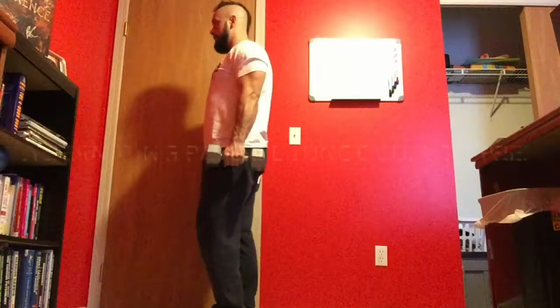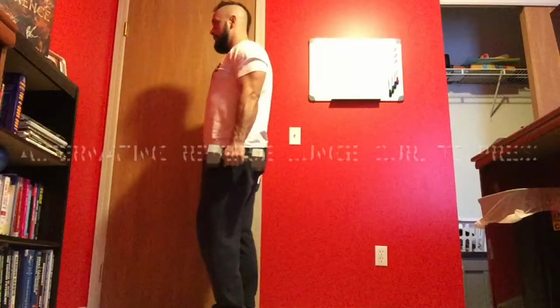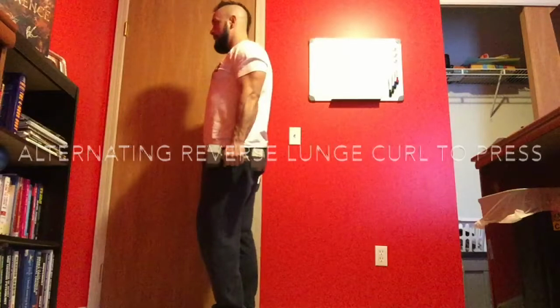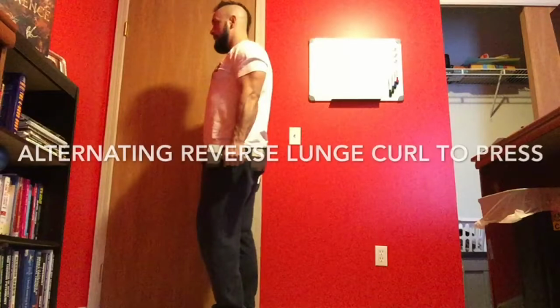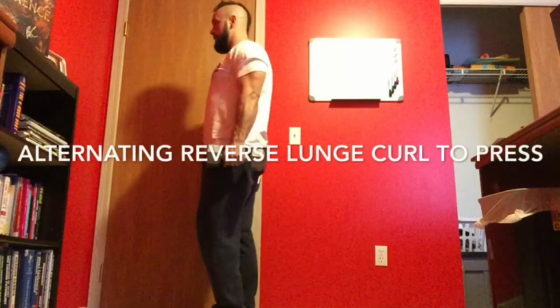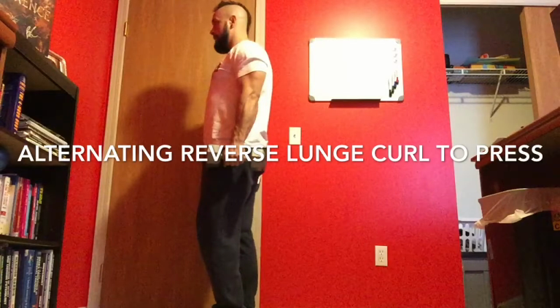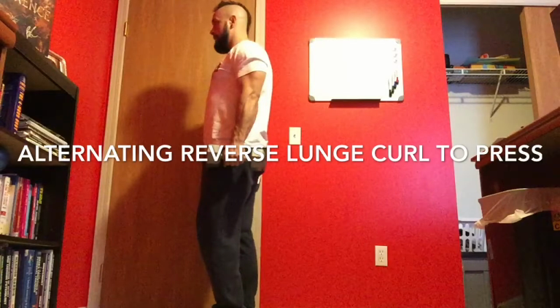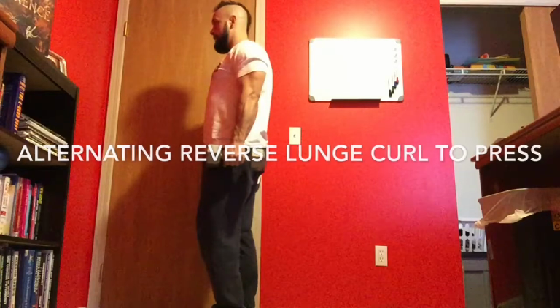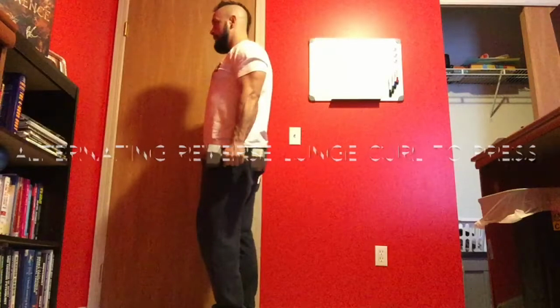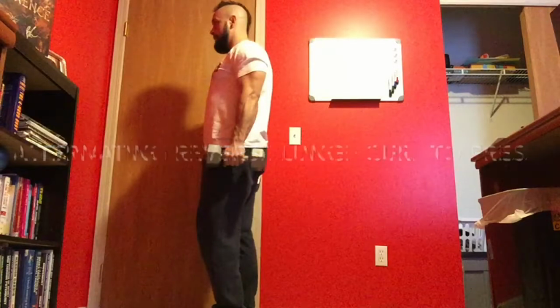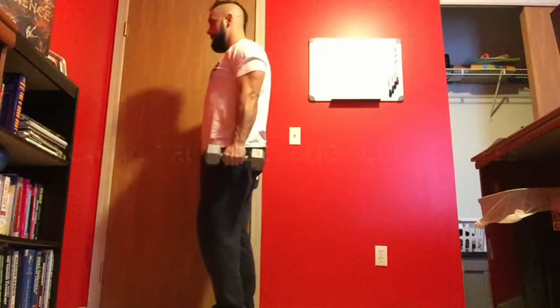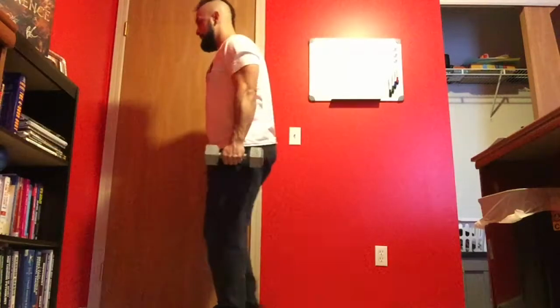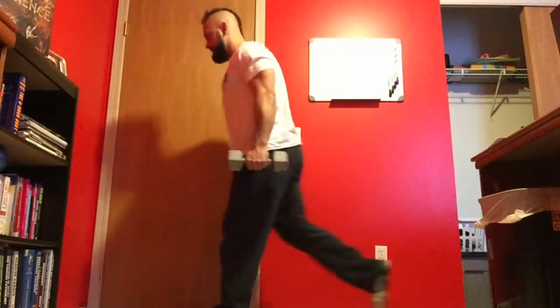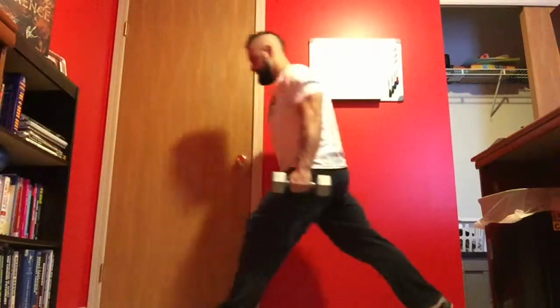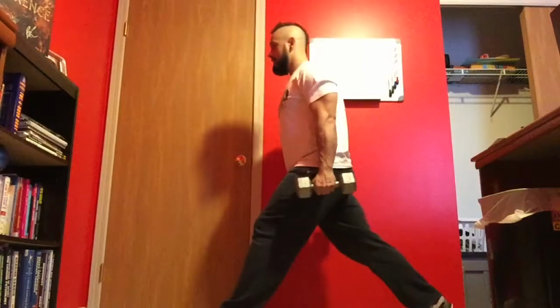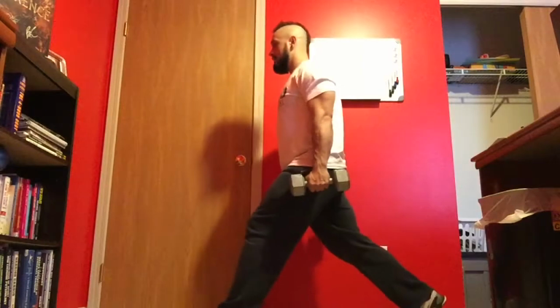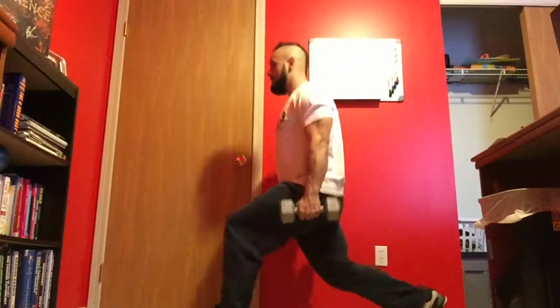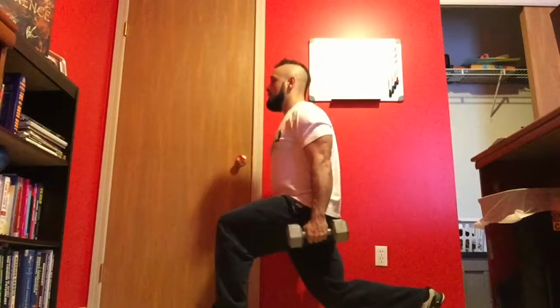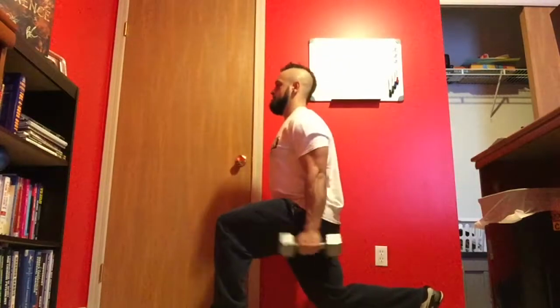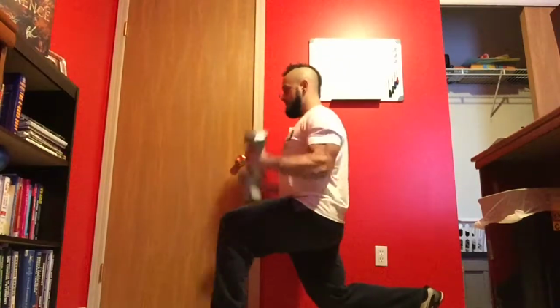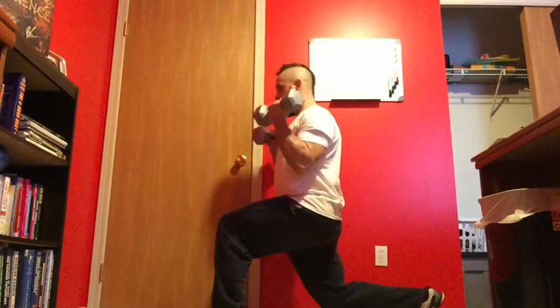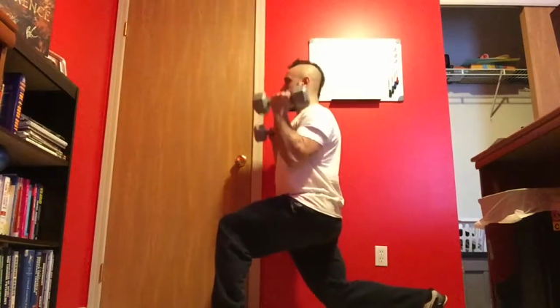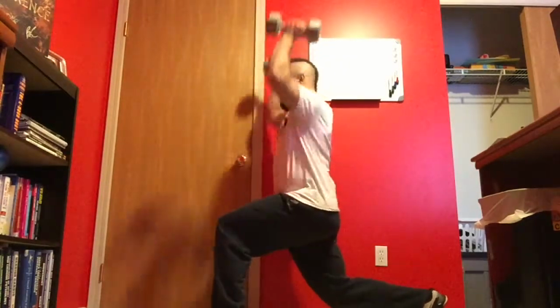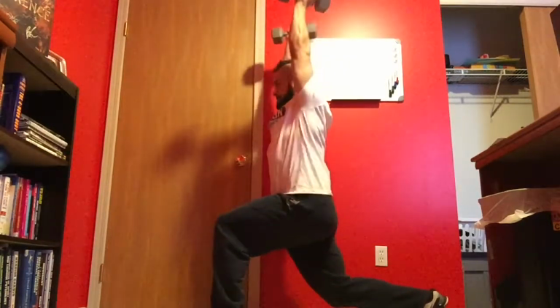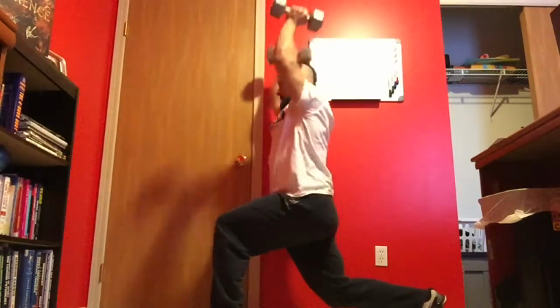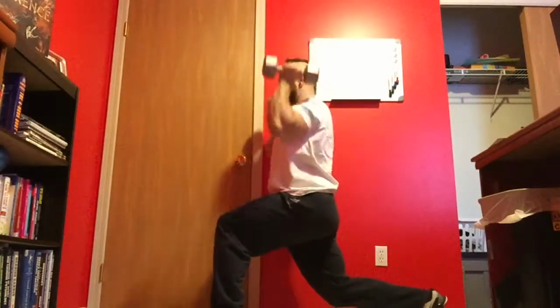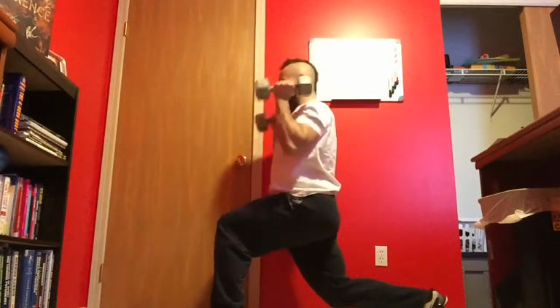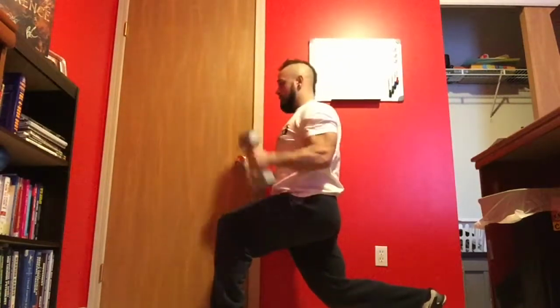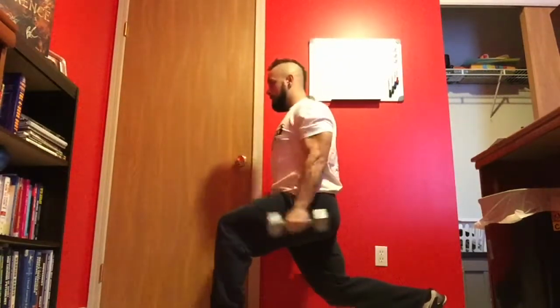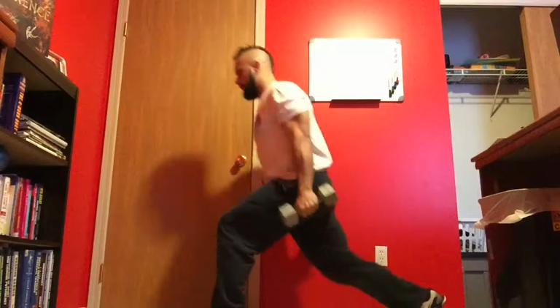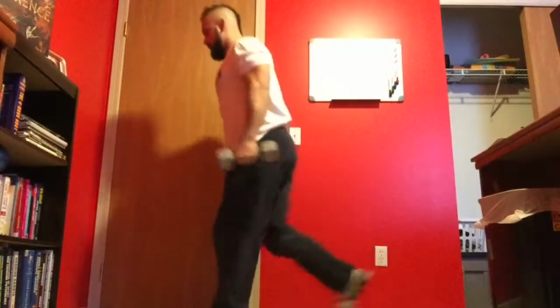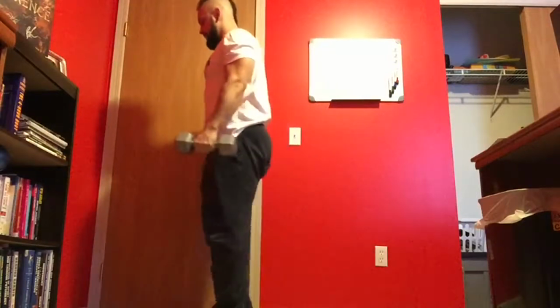In this video, I'll be going over alternating reverse lunge, curl to press. Start by taking a step back as if you were doing a reverse lunge, isometrically holding the lunge position.